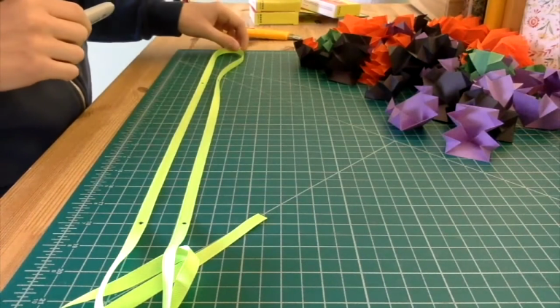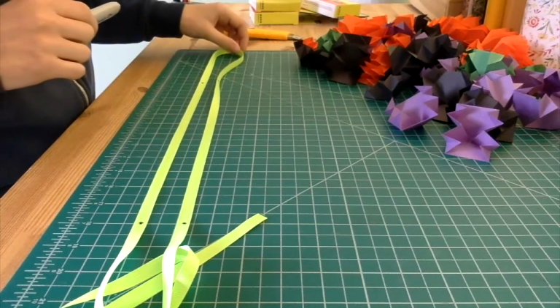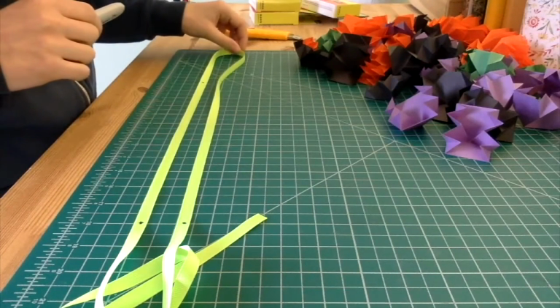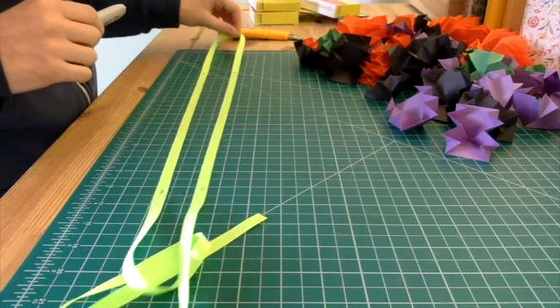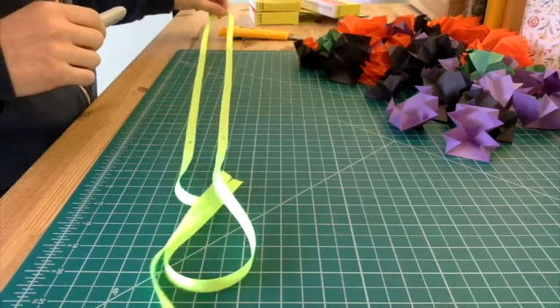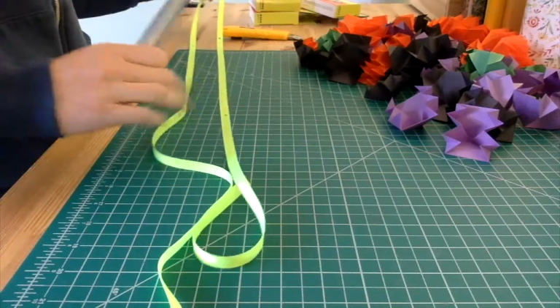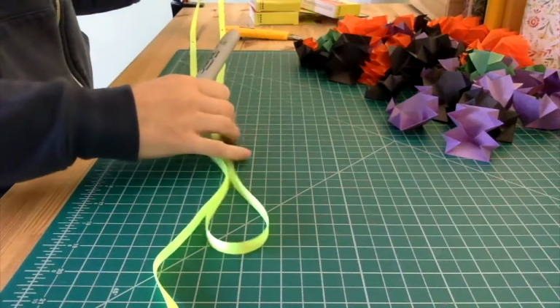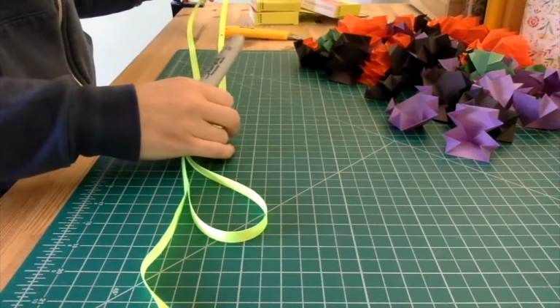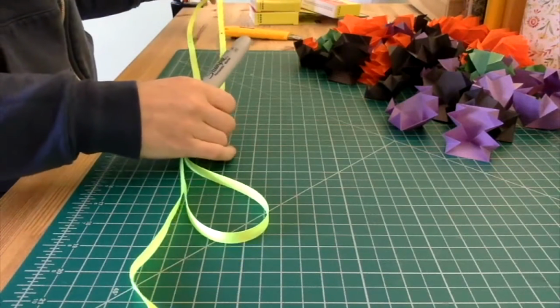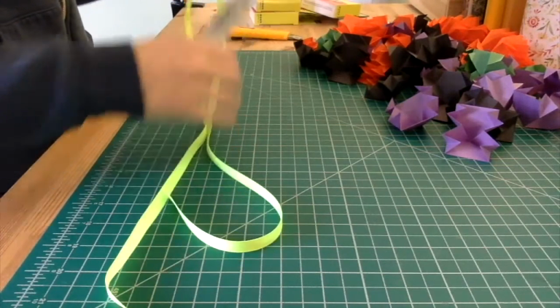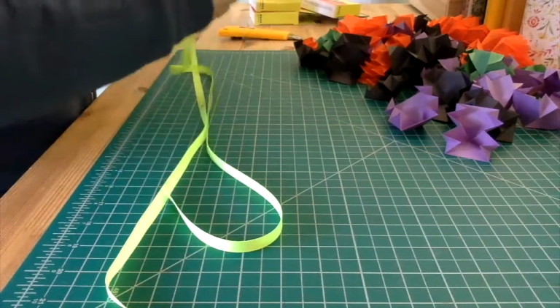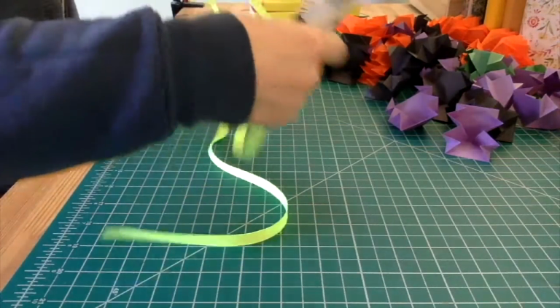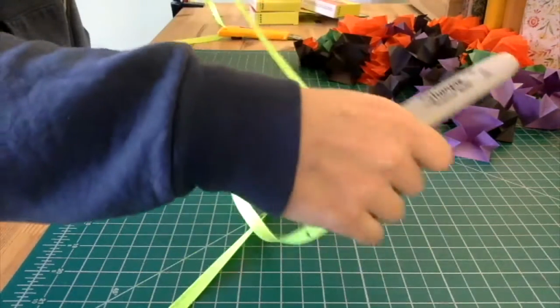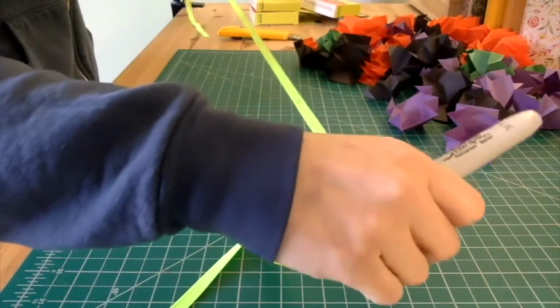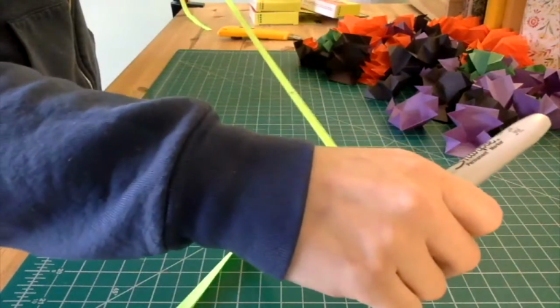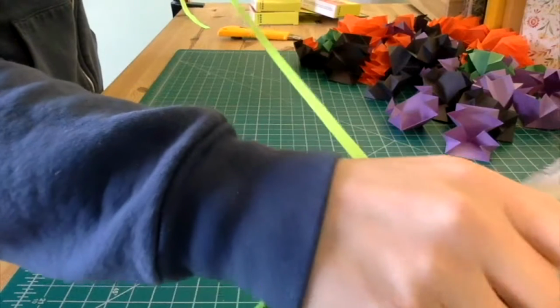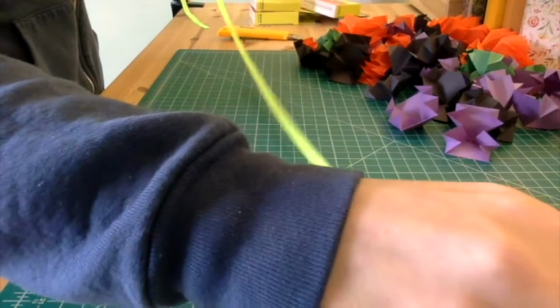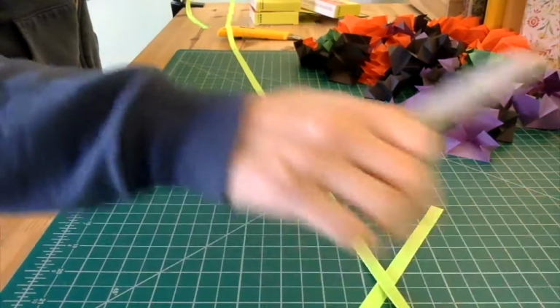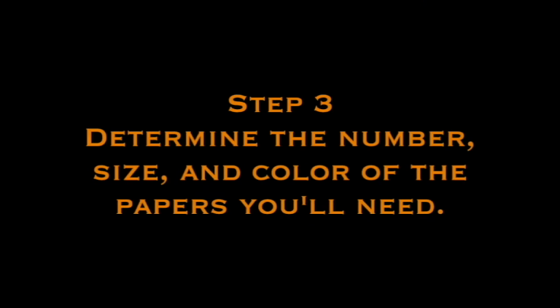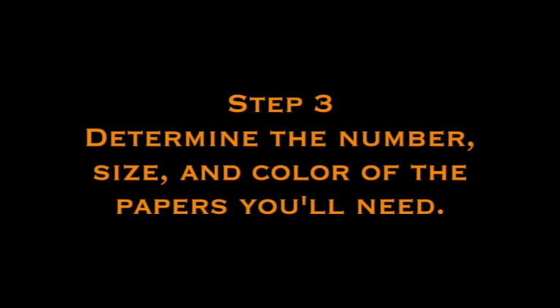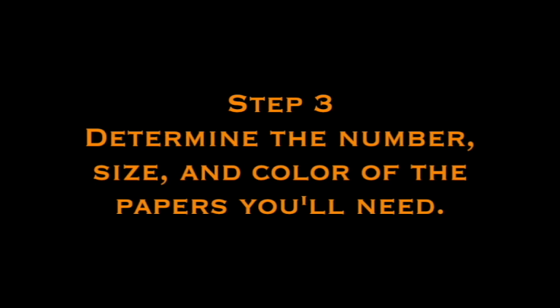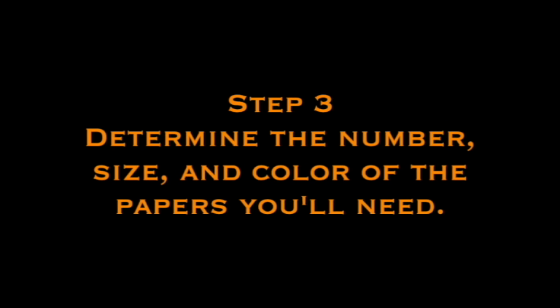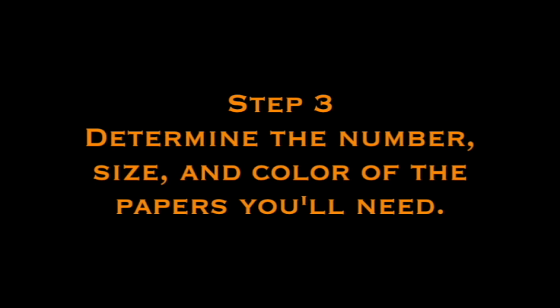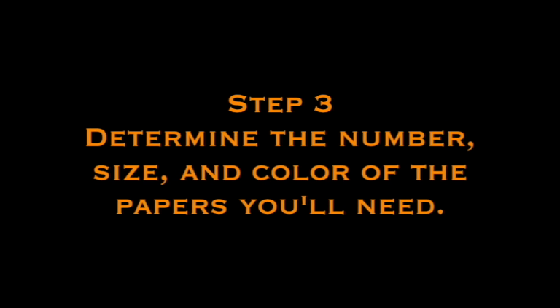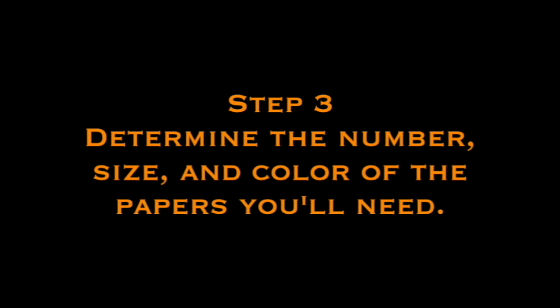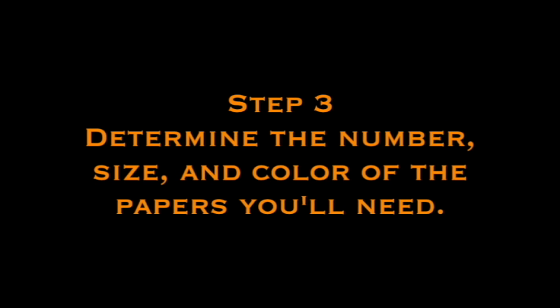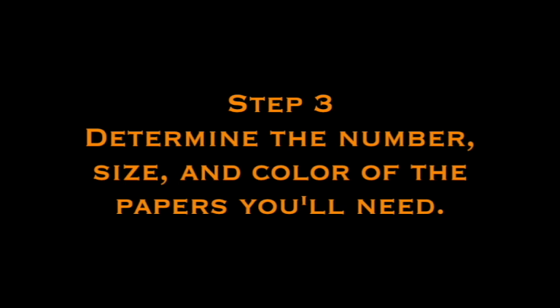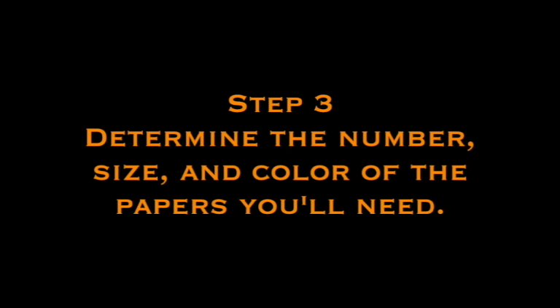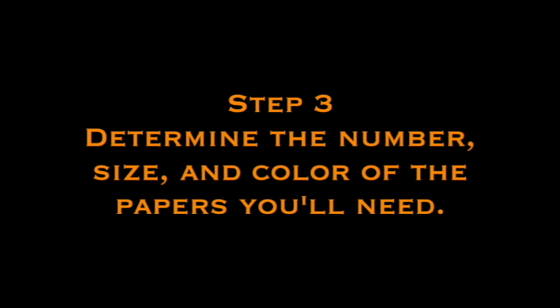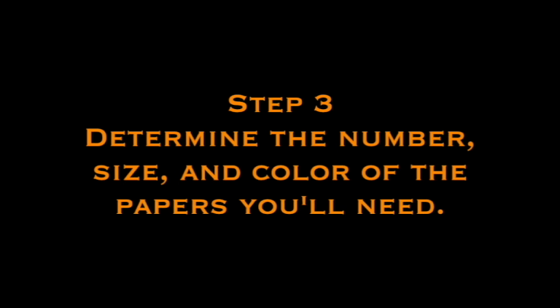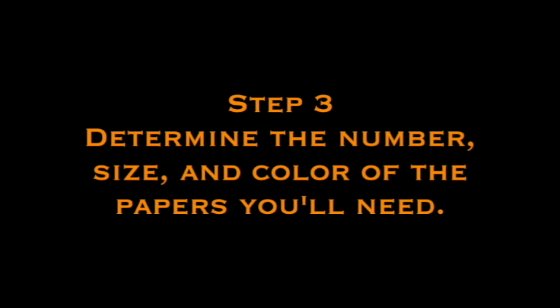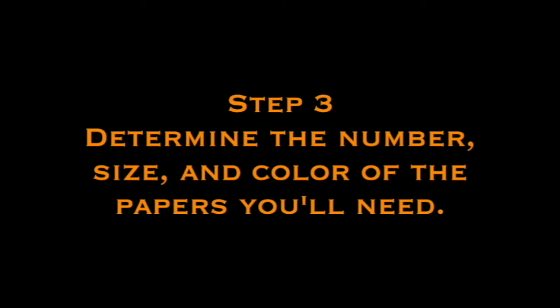If your ribbon or string is black, use a sewing pin, safety pin, or paper clip to mark the place instead. Now that you have your ribbon marked you can determine the number, size, and color of the papers you'll need.